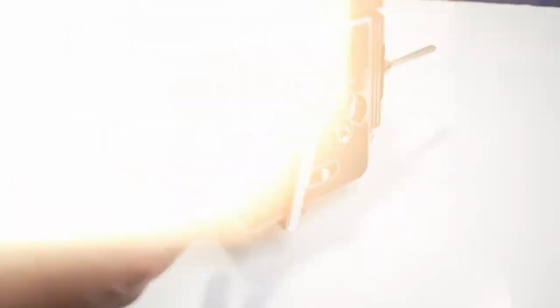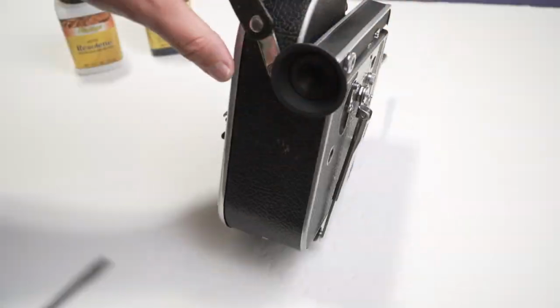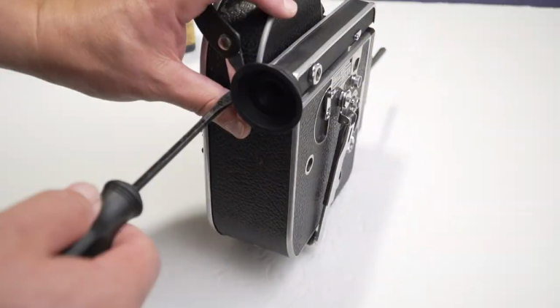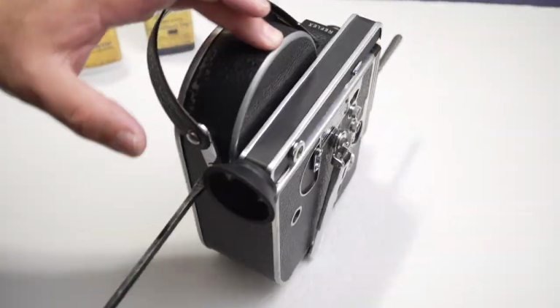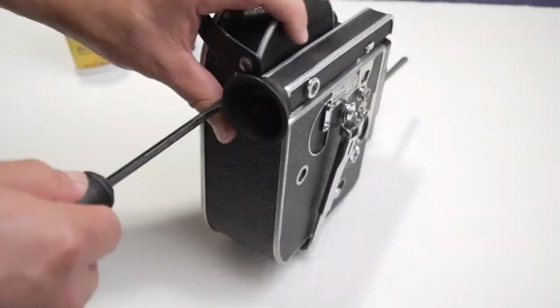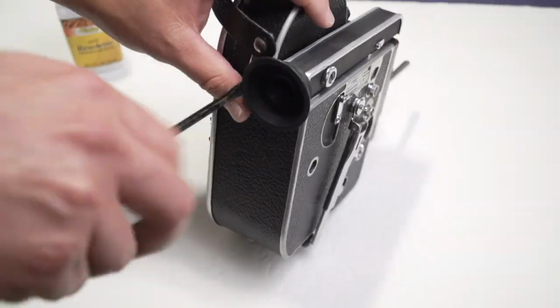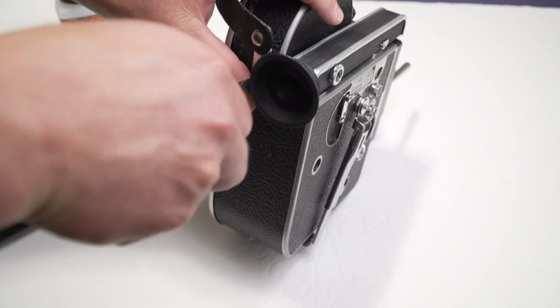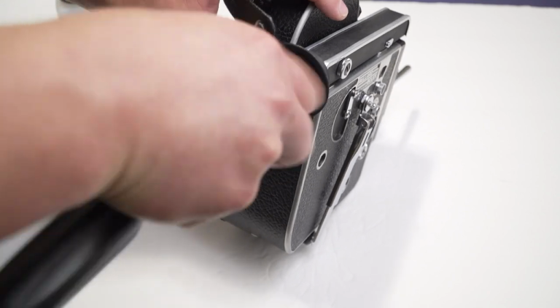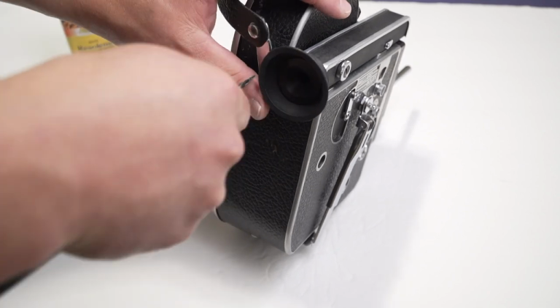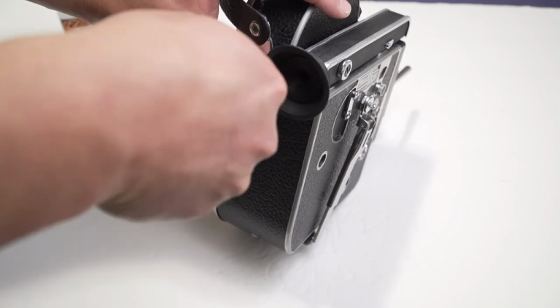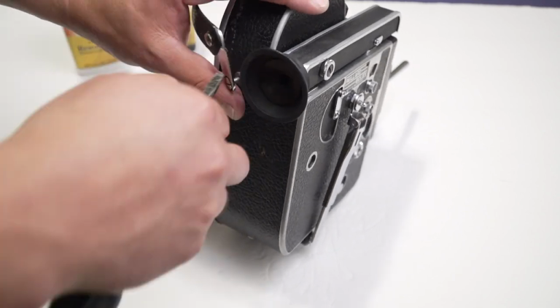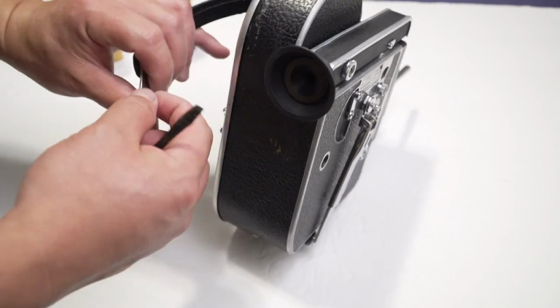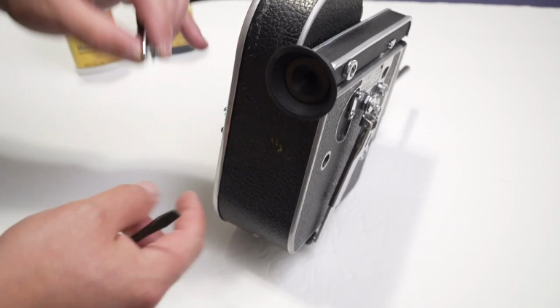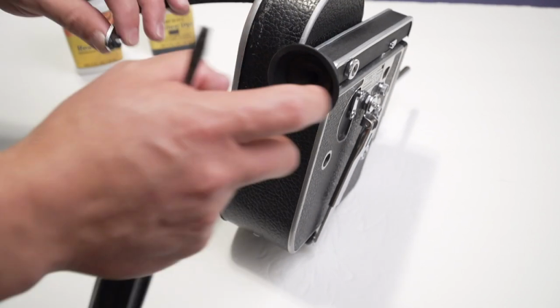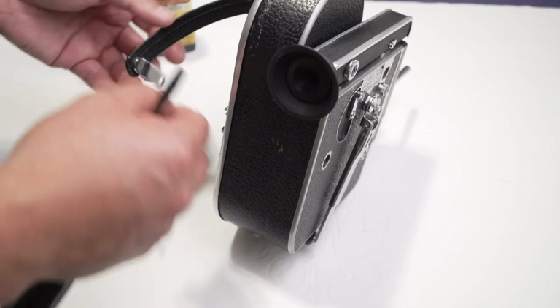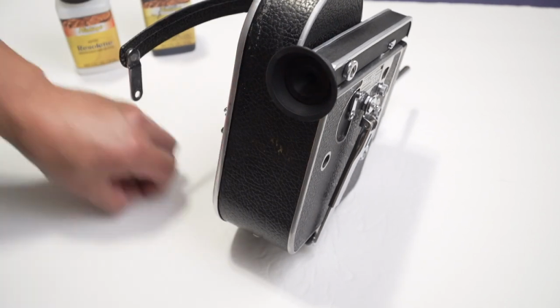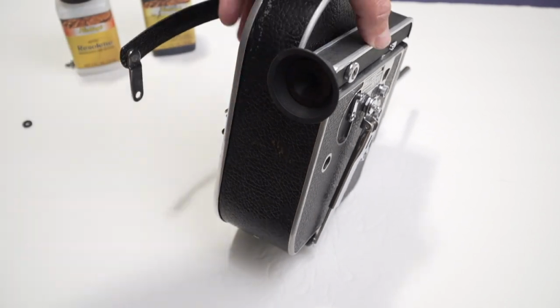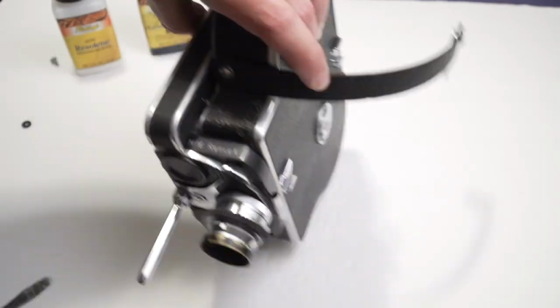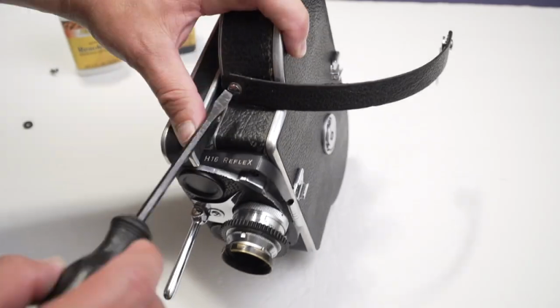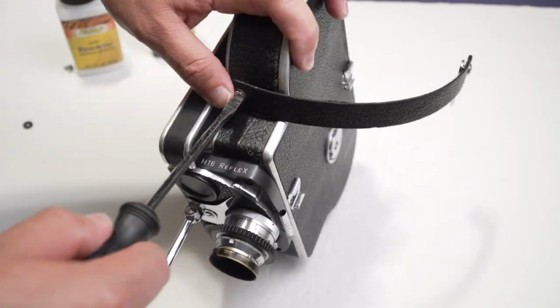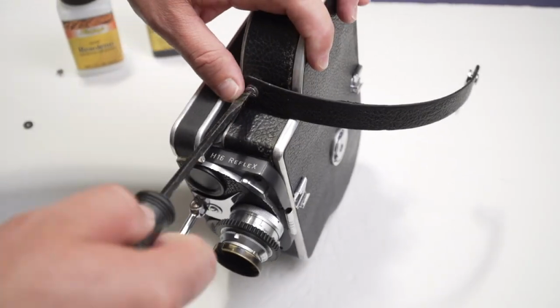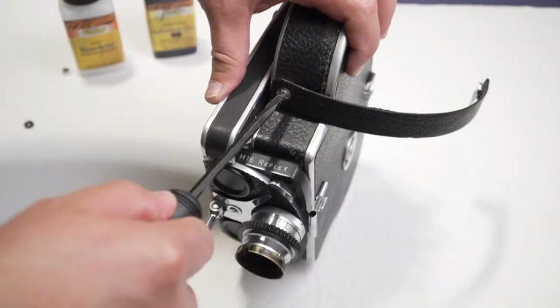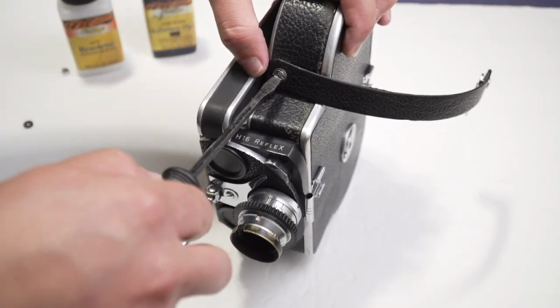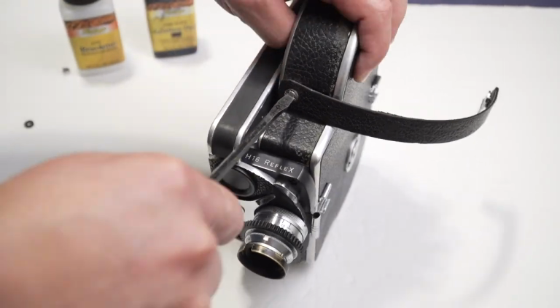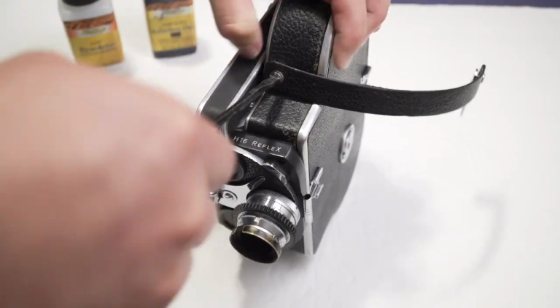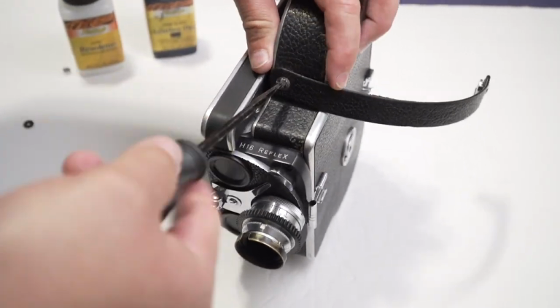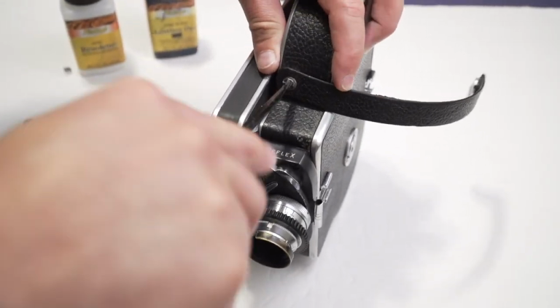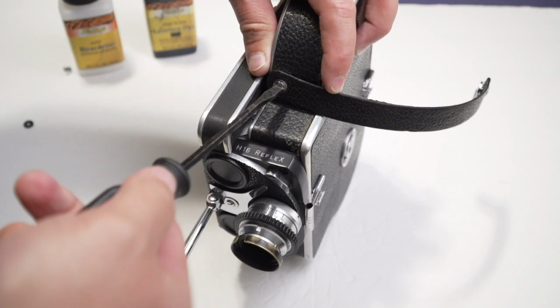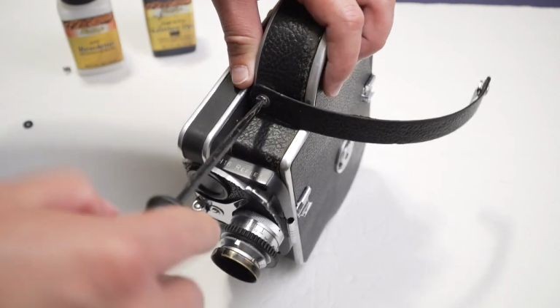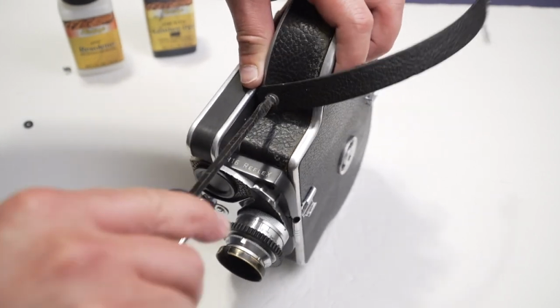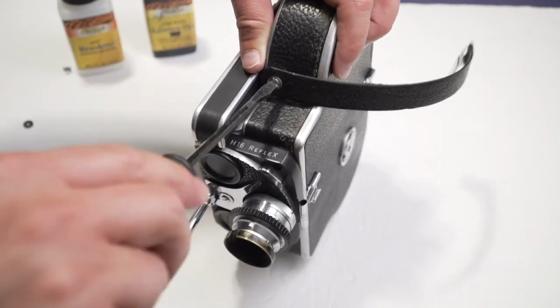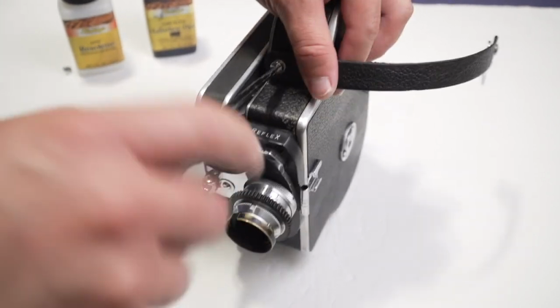I removed the strap that goes on top of the camera and the winding lever to have more control, and then I was ready to start dyeing the leather.